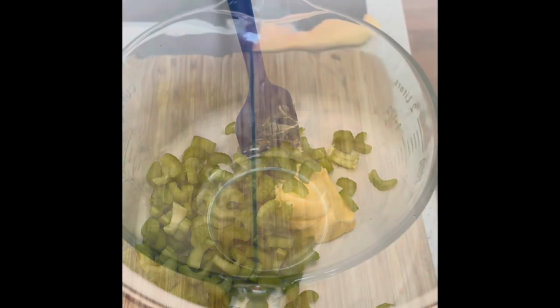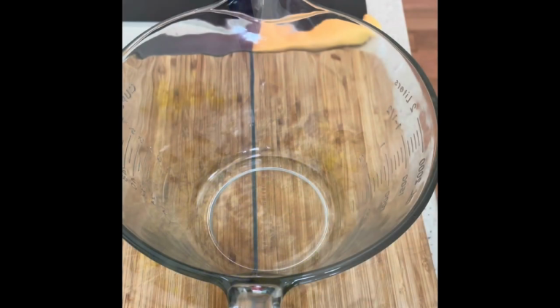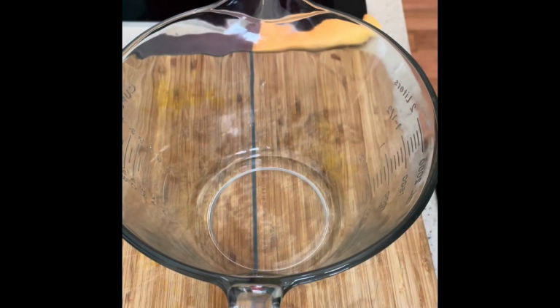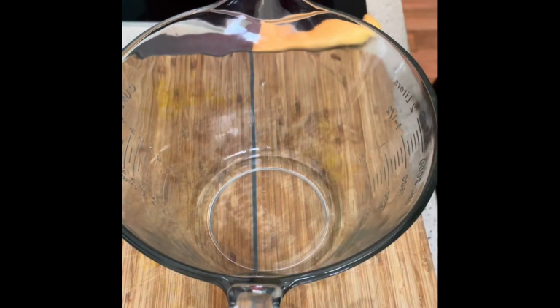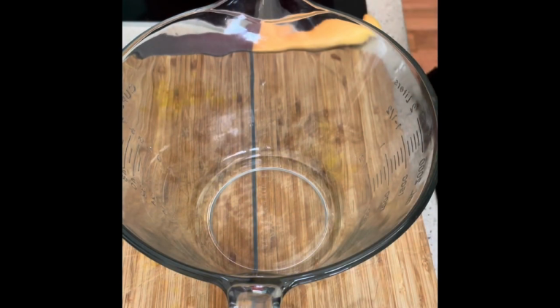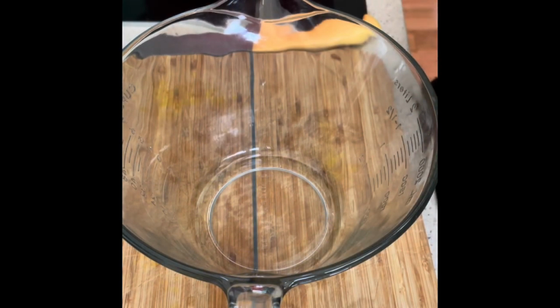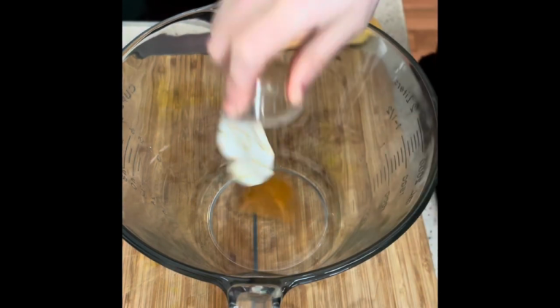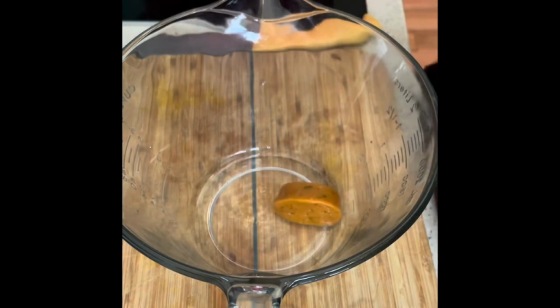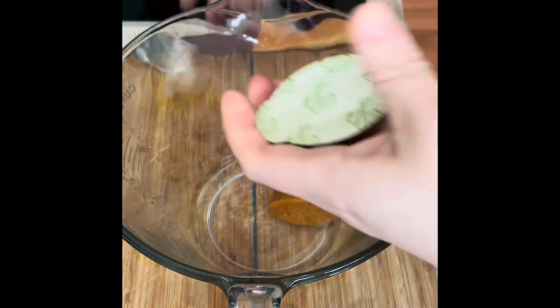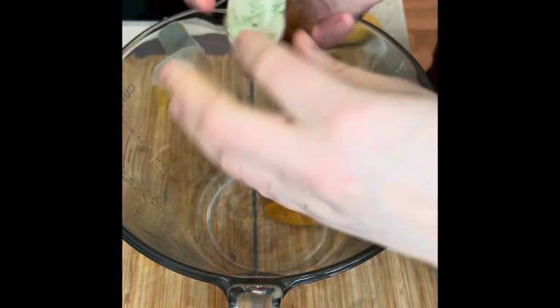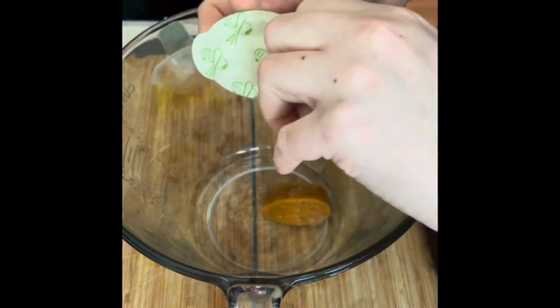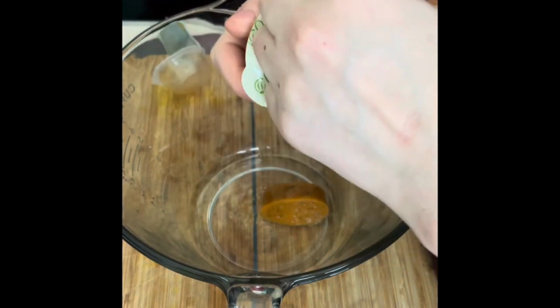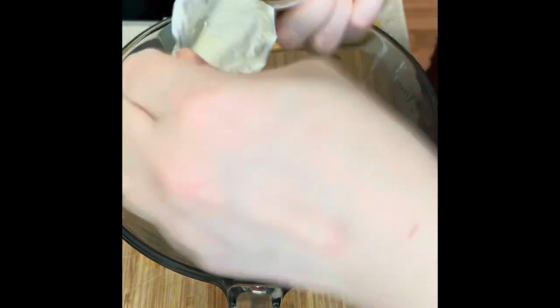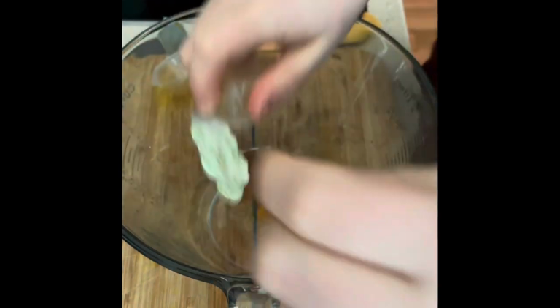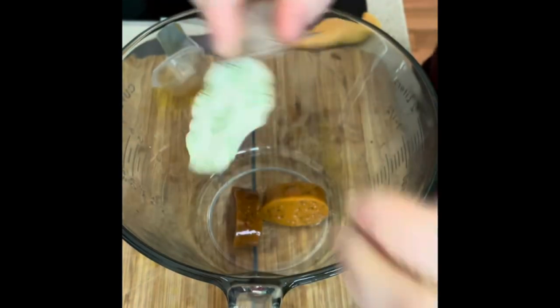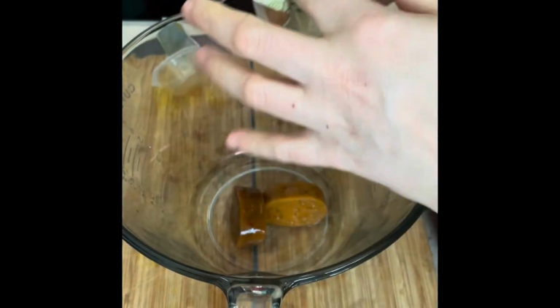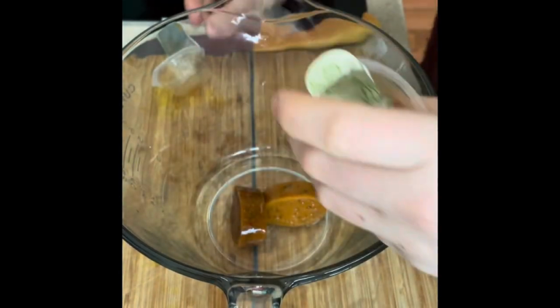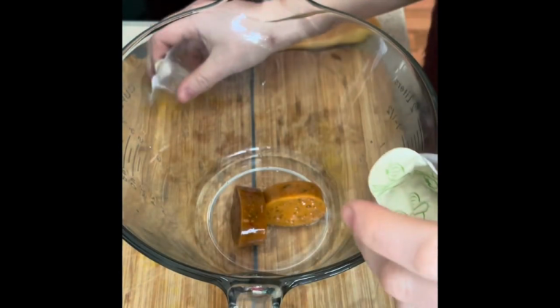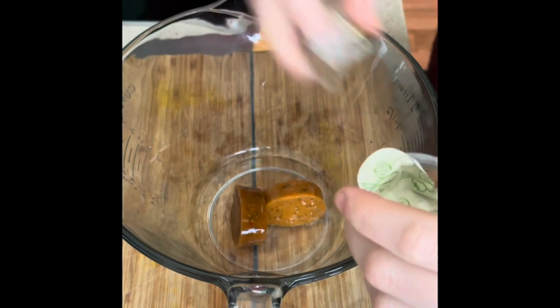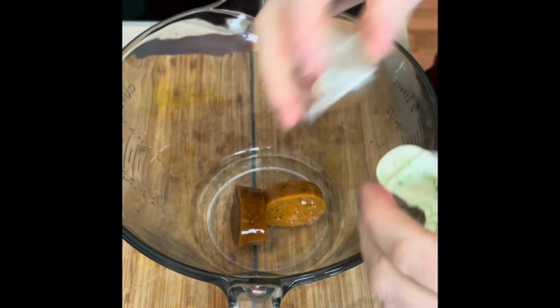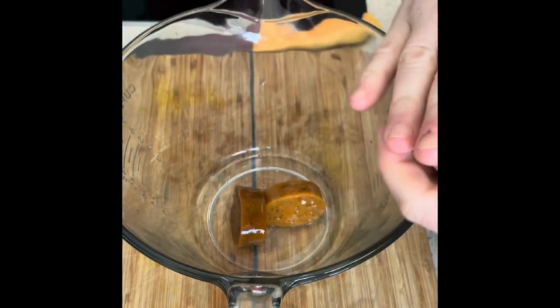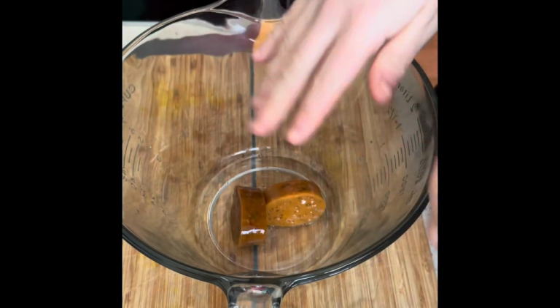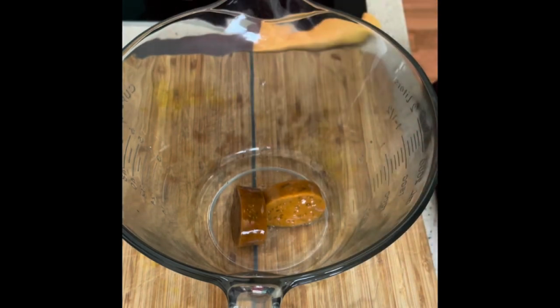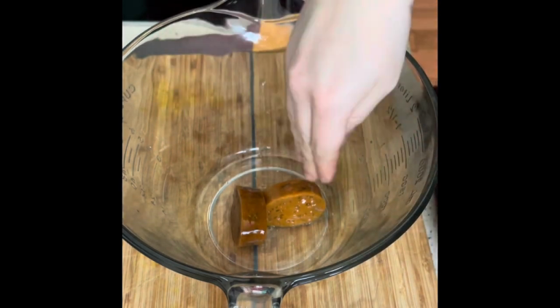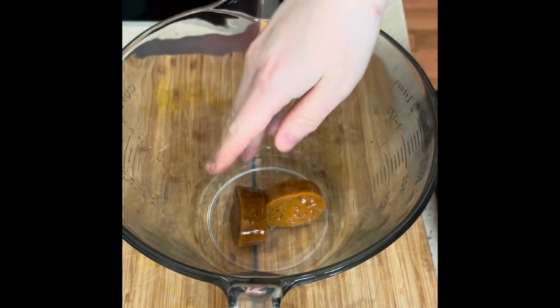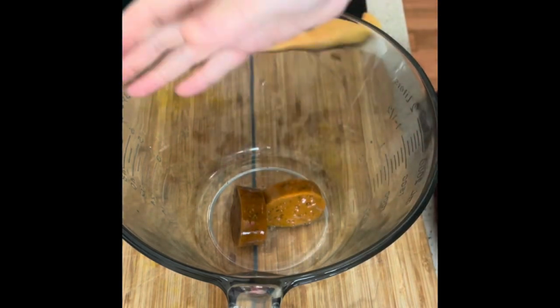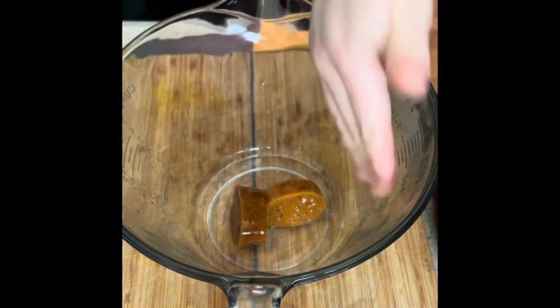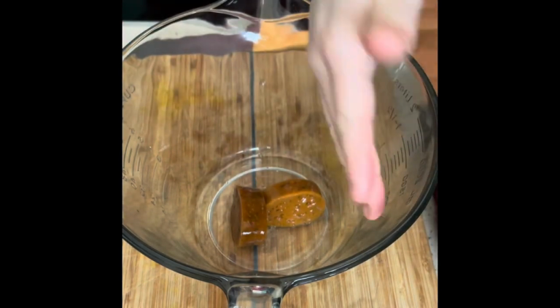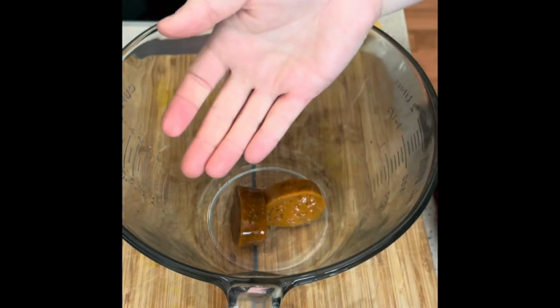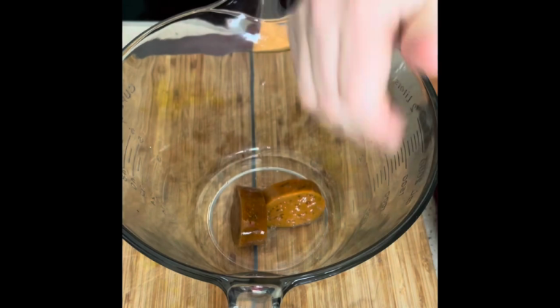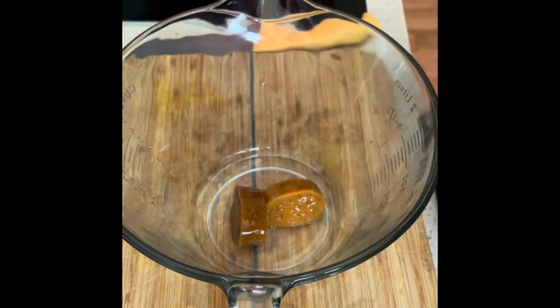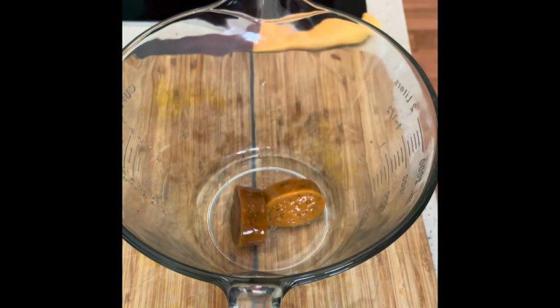Before I get on to chopping up my broccoli and cauliflower, I'm just going to add the two stockpots into a container where I'm going to add the boiling water just to dissolve them. I've used a vegetable and a chicken — you could use two chicken, two veg, your choice.